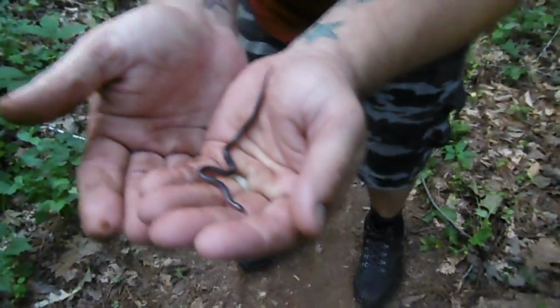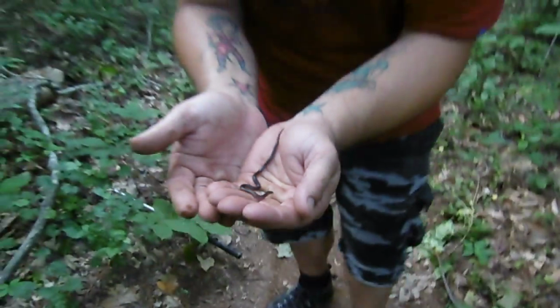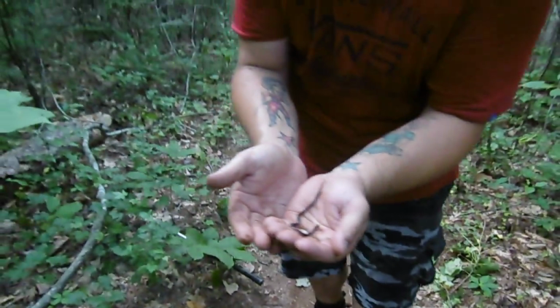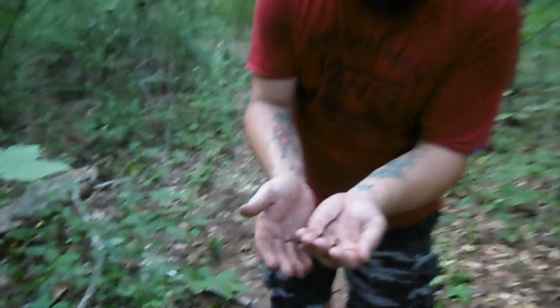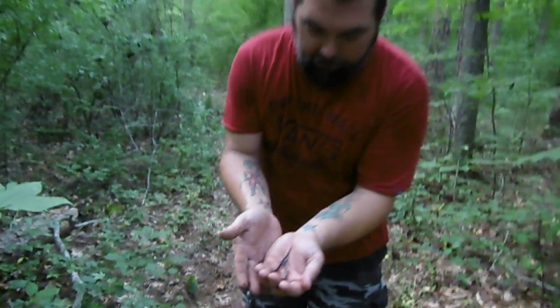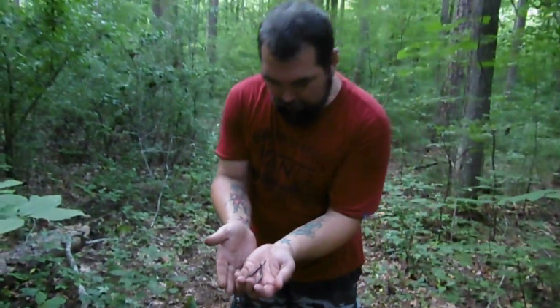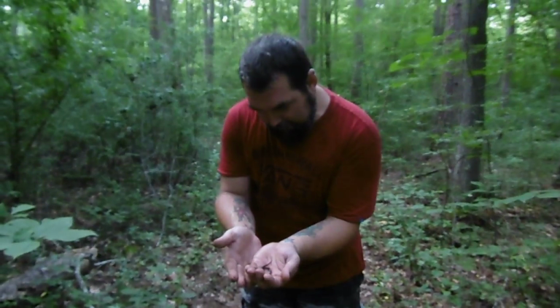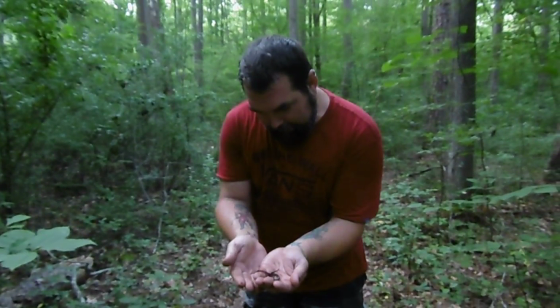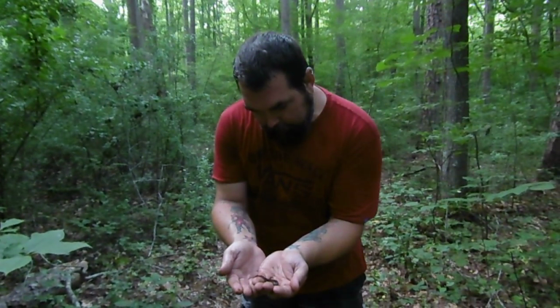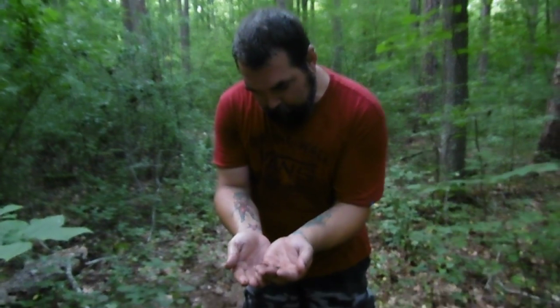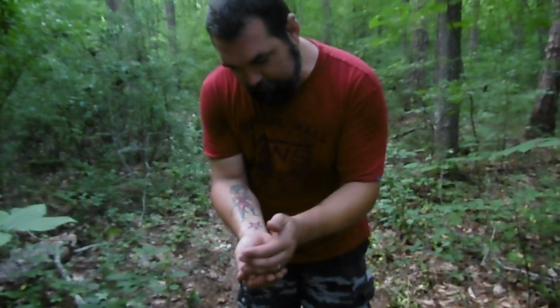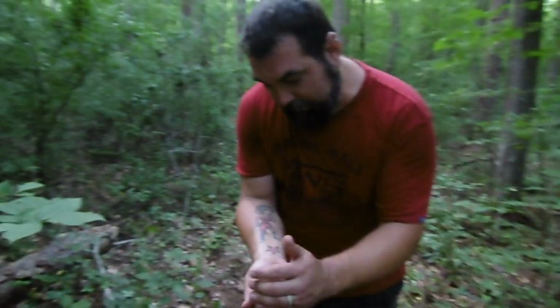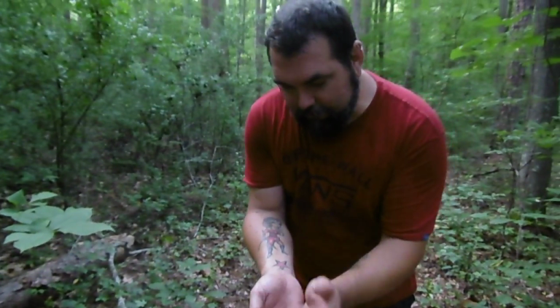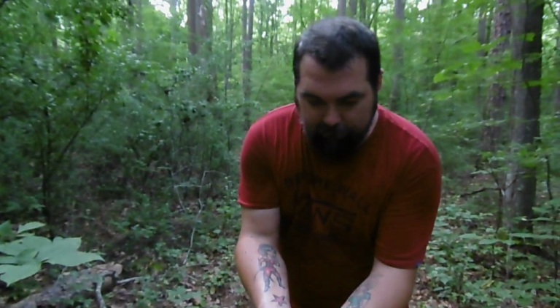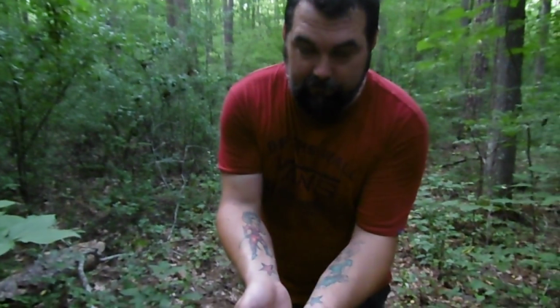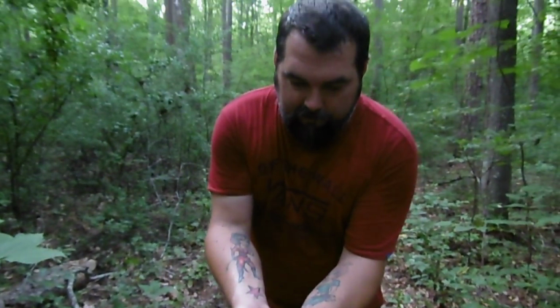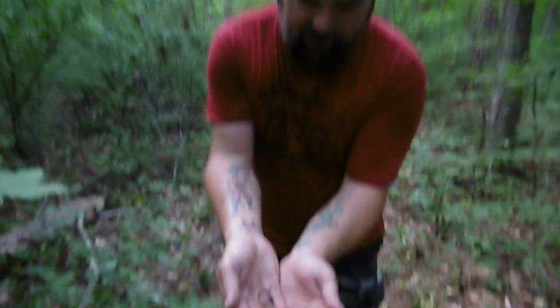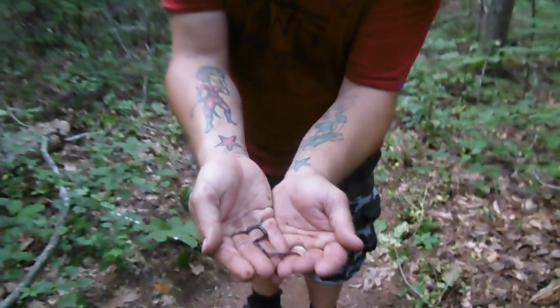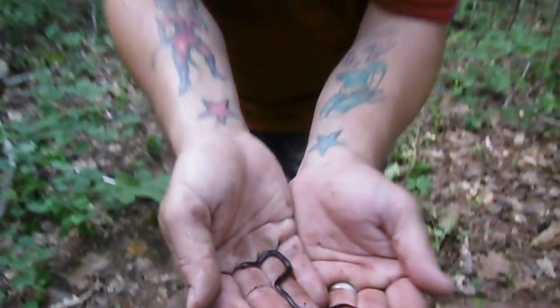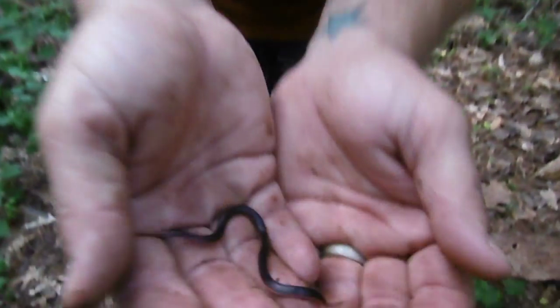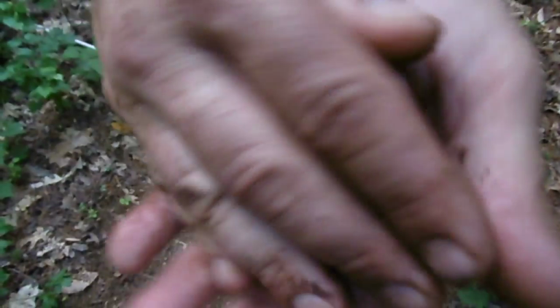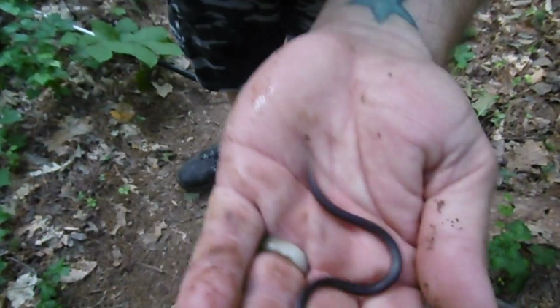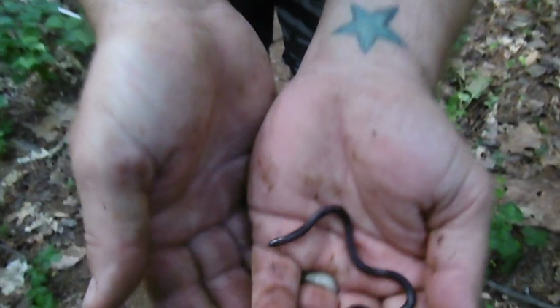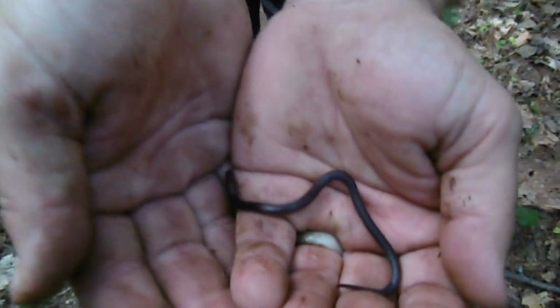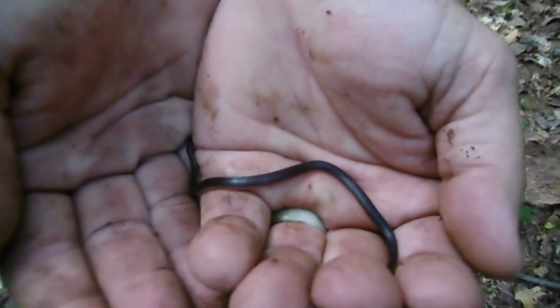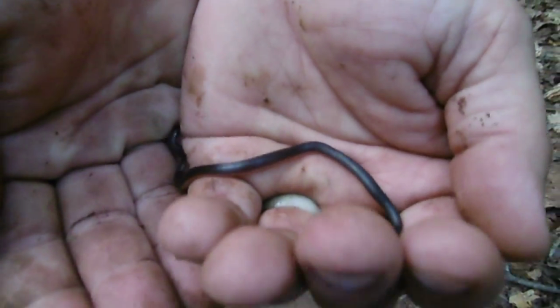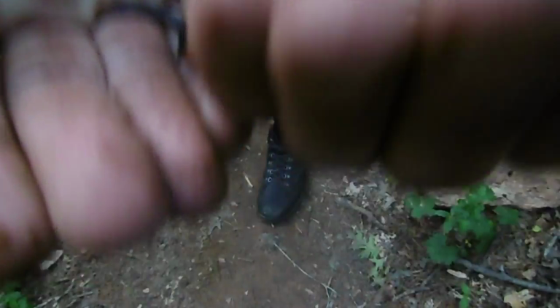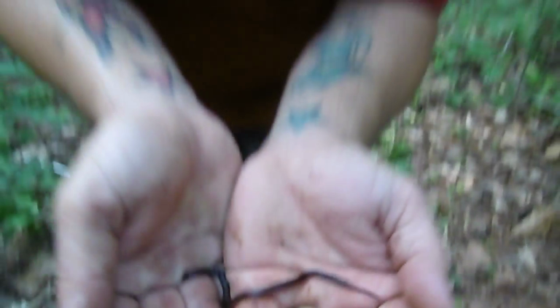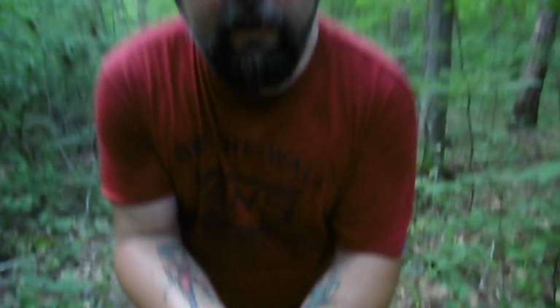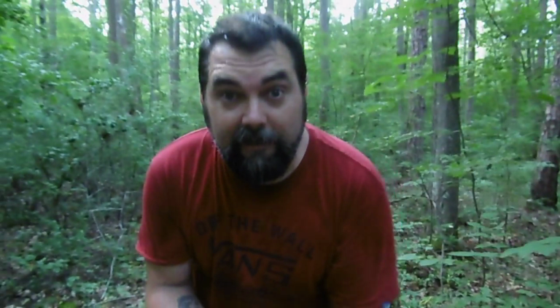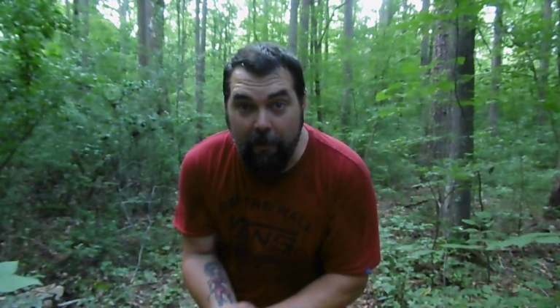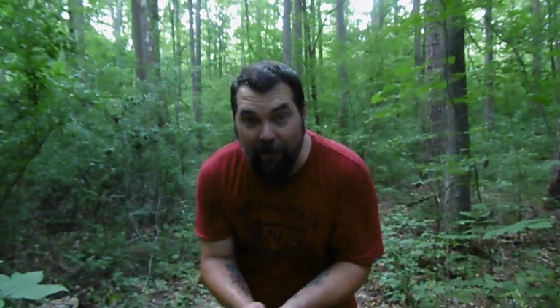Pretty awesome find — it's the second one I've ever caught; the first one was also here about a year ago. Cool little snakes, and this is an adult — that's all they are. See his belly's red. Worm snake — till next time, have fun!